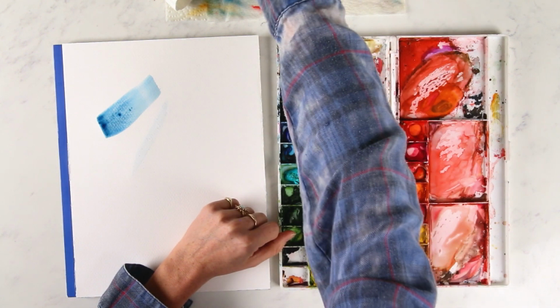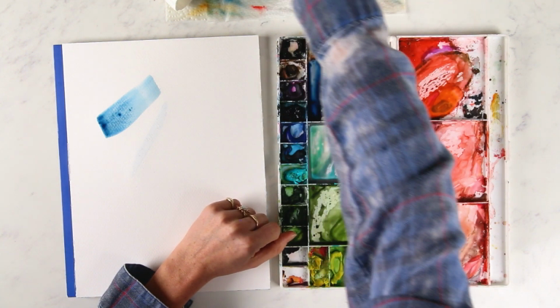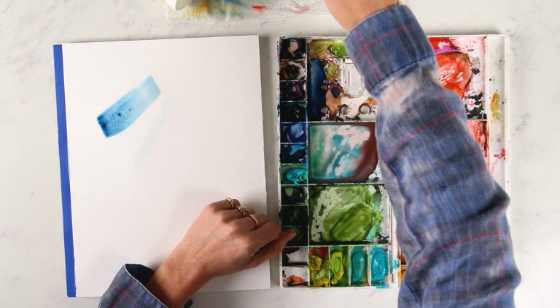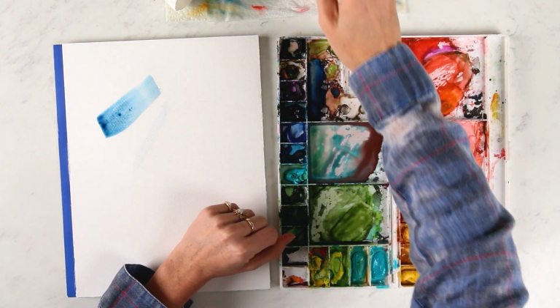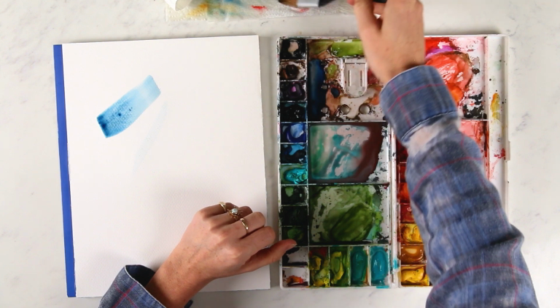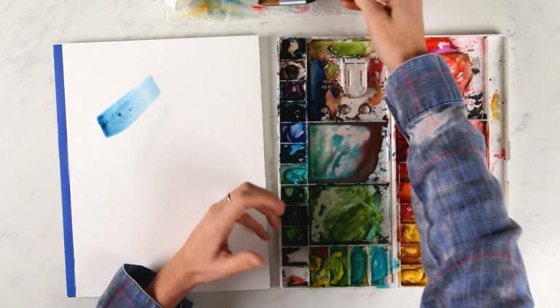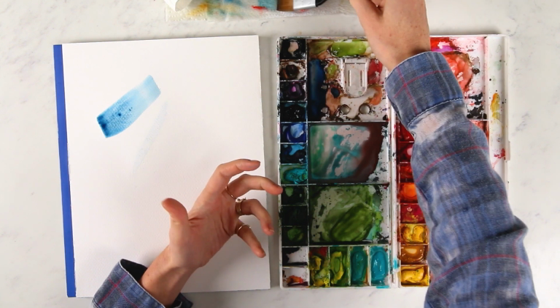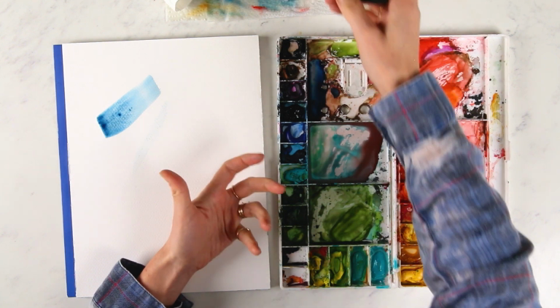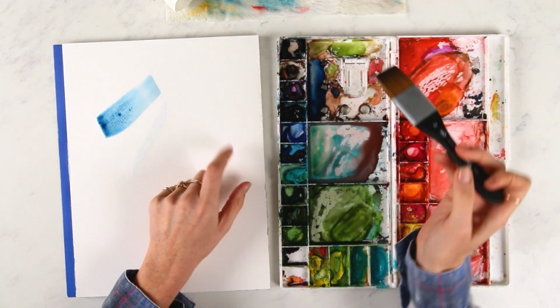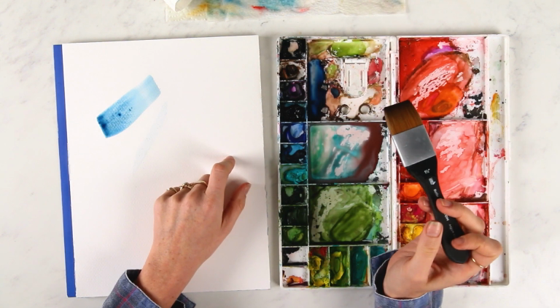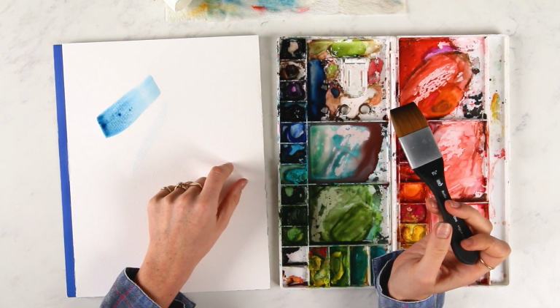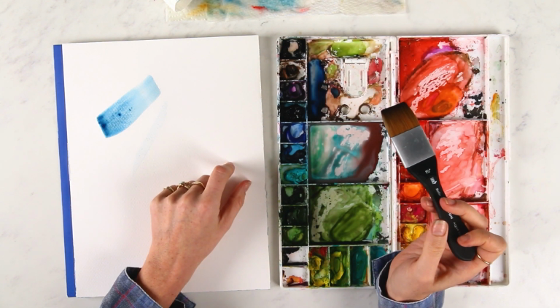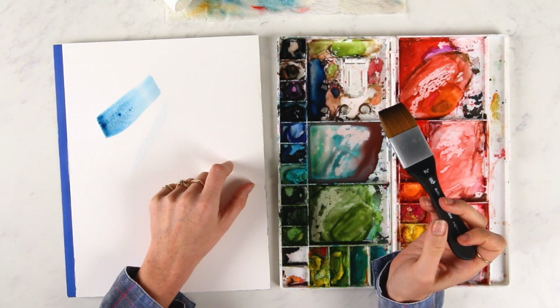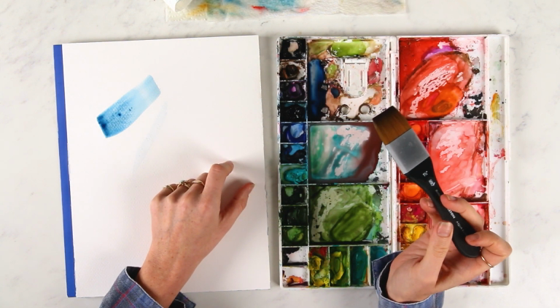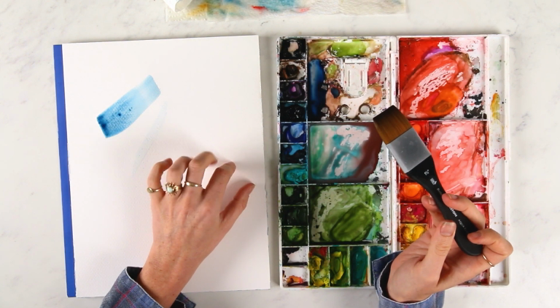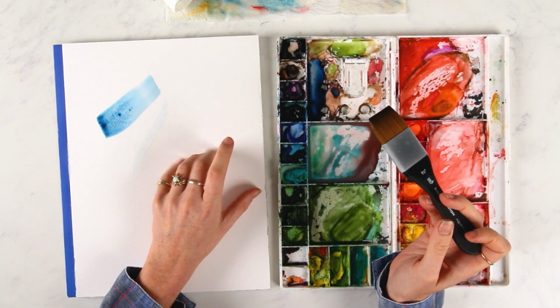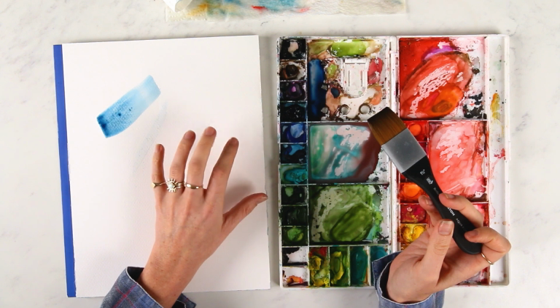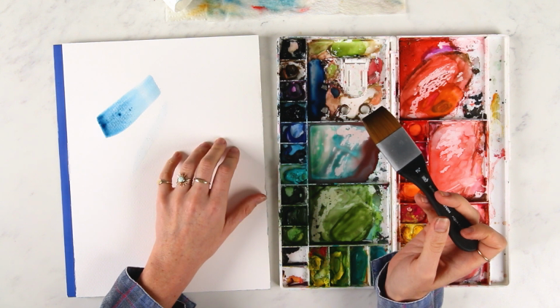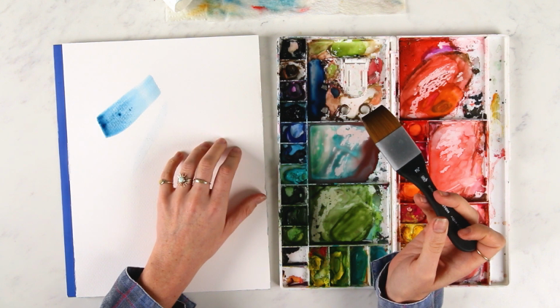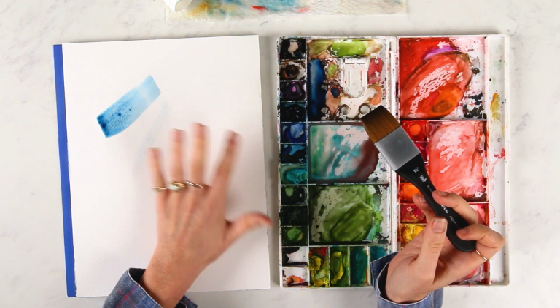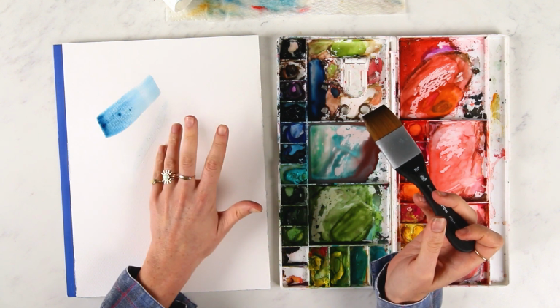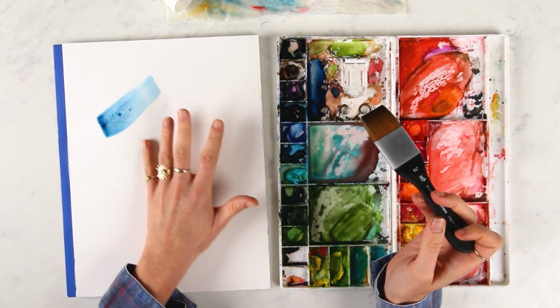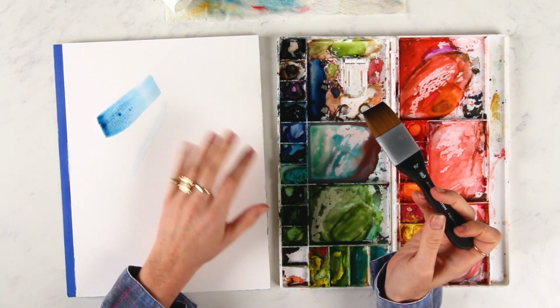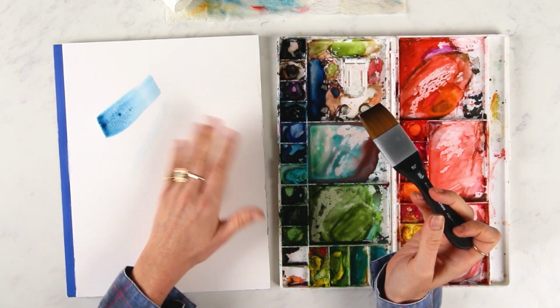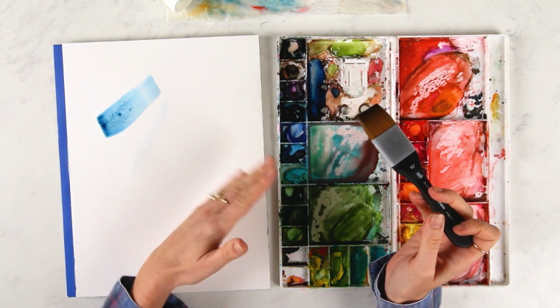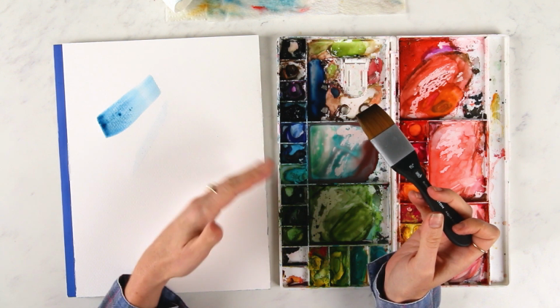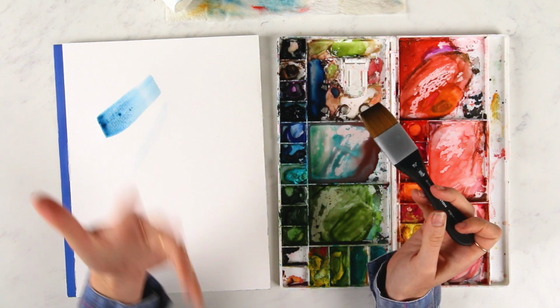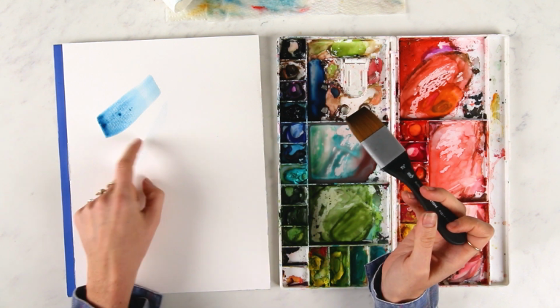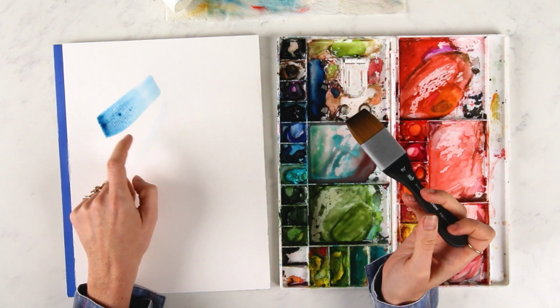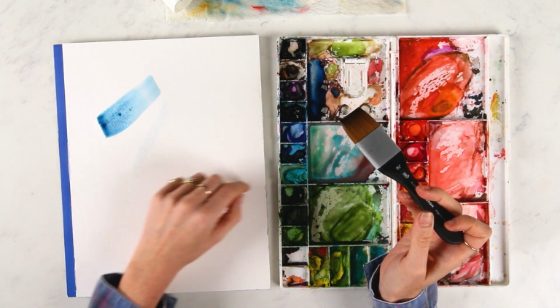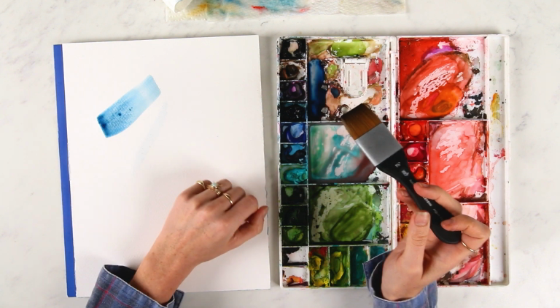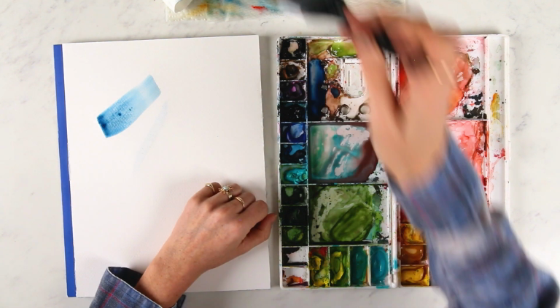That's called lifting, and lifting is super easy when you have high quality paper like this Legion Stonehenge Aqua cold press paper. Cheaper papers or papers that aren't good at lifting — you're going to struggle with getting rid of marks that you don't want.